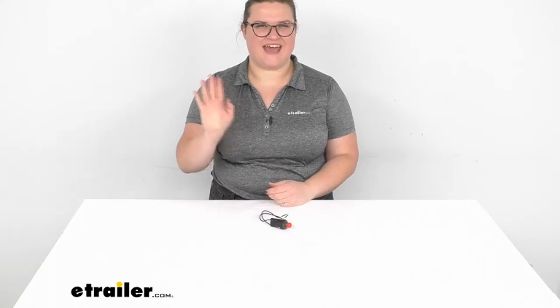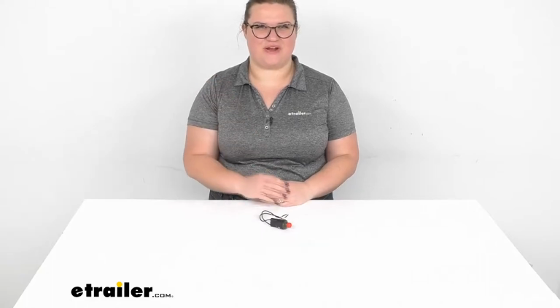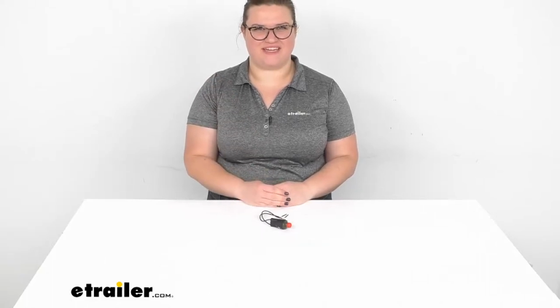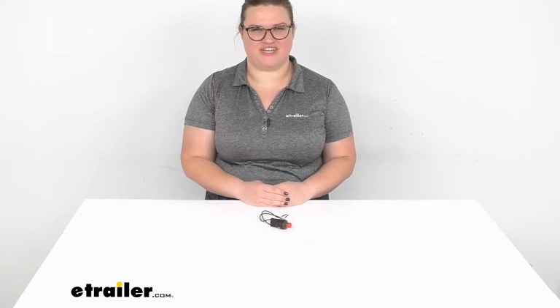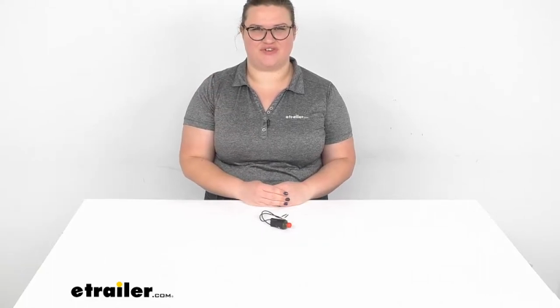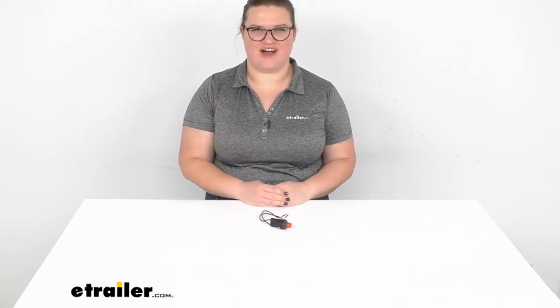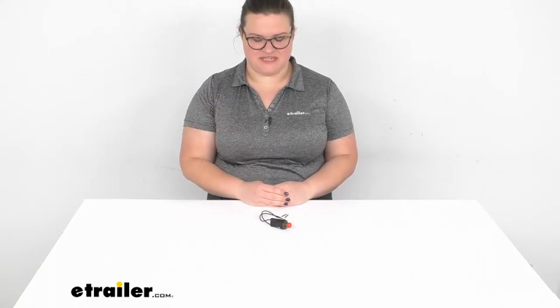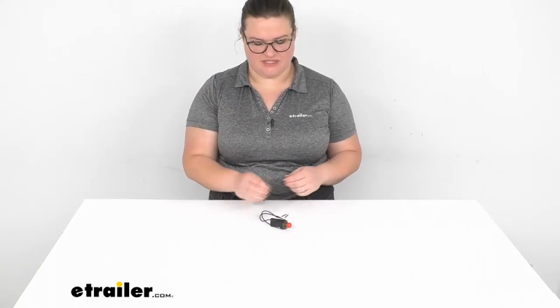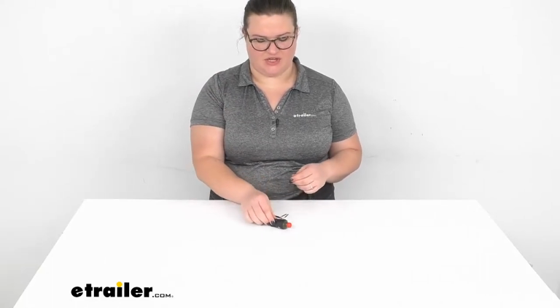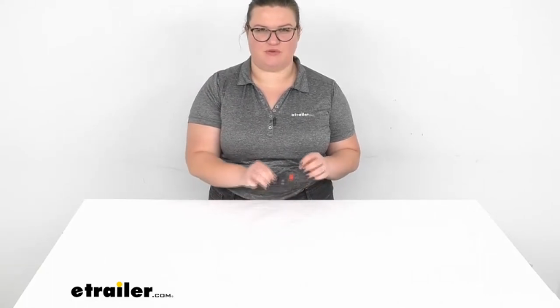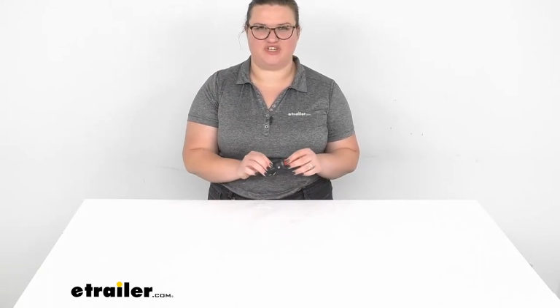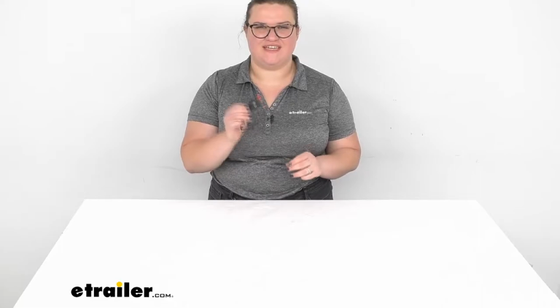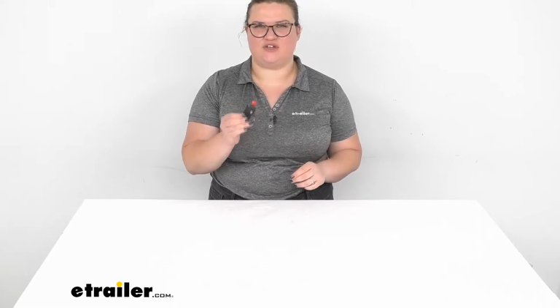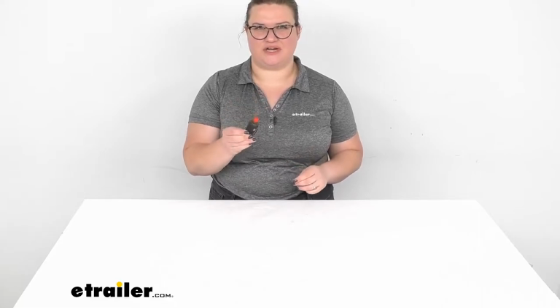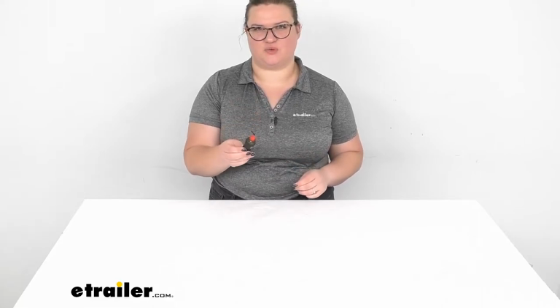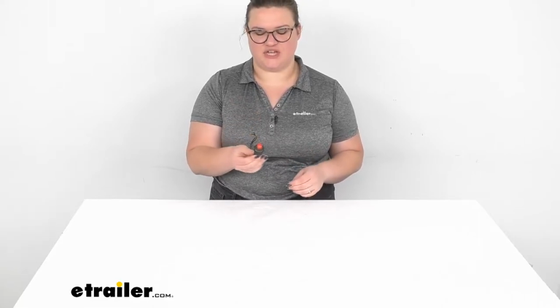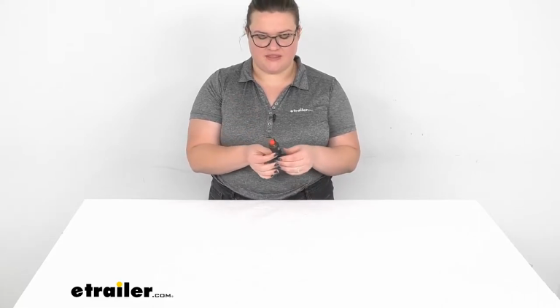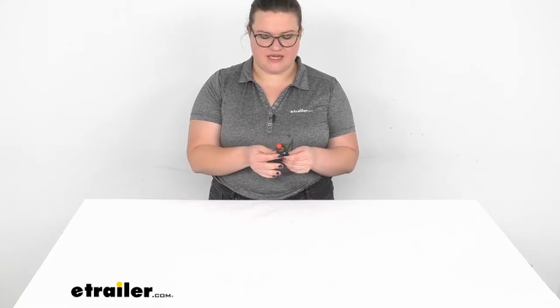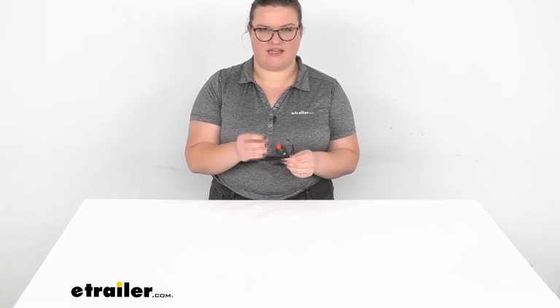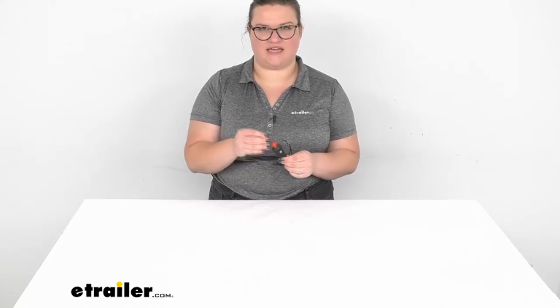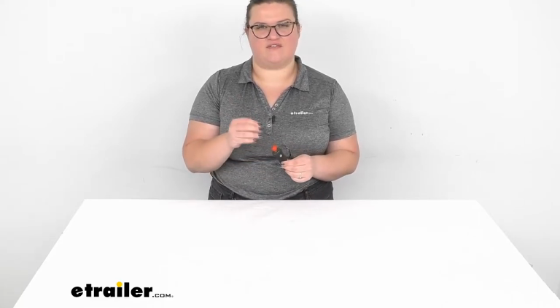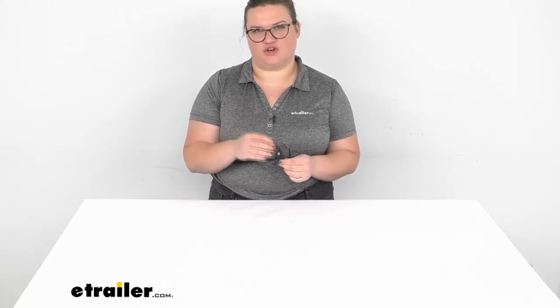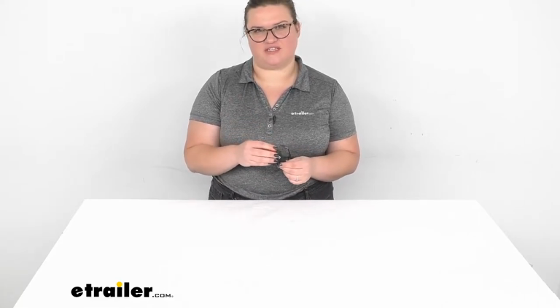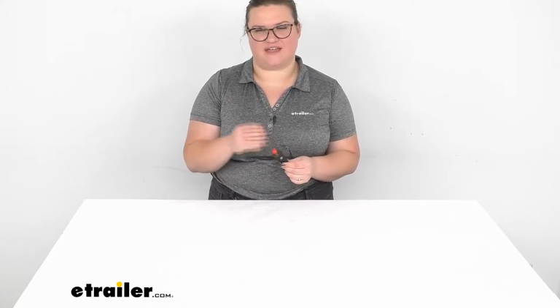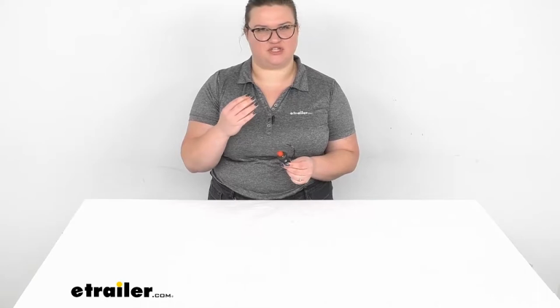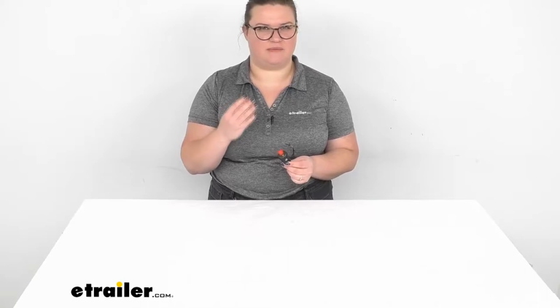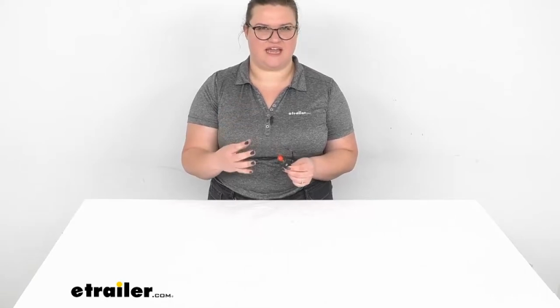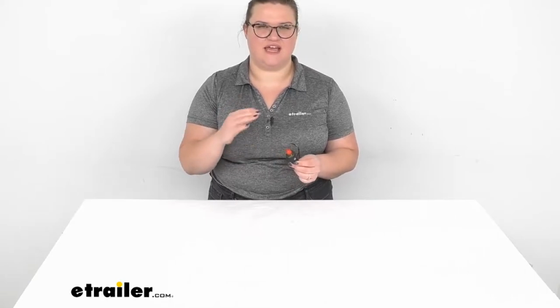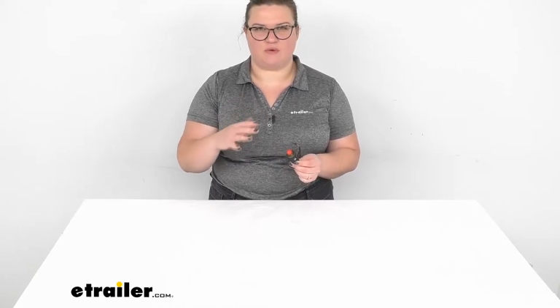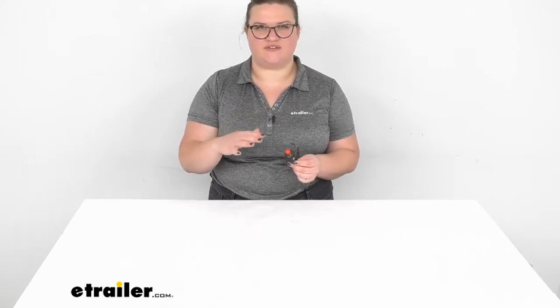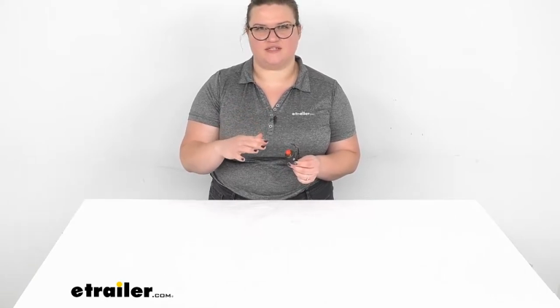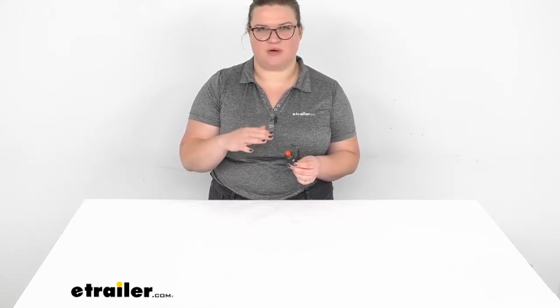Hey everyone, I'm Ellen here at eTrailer.com and today we're going to be taking a look at the Bulldog Winch Sealed Pressure Switch. This is a handy thing to have on your air tank to make sure that it maintains a relatively constant pressure.